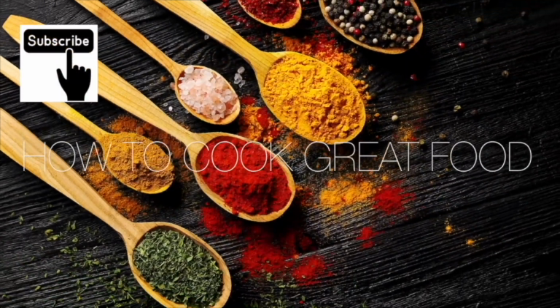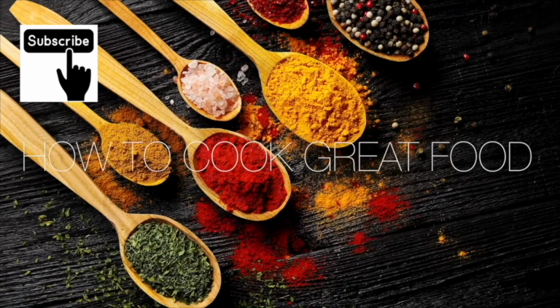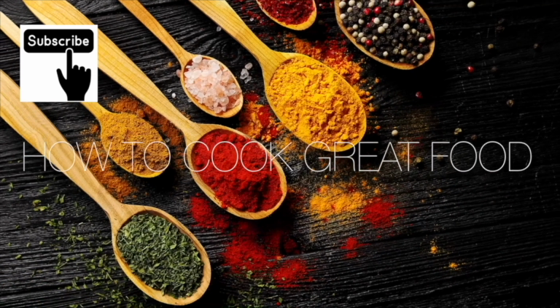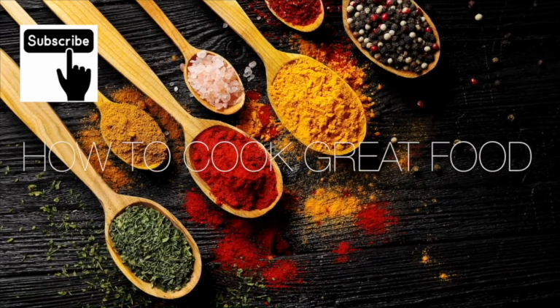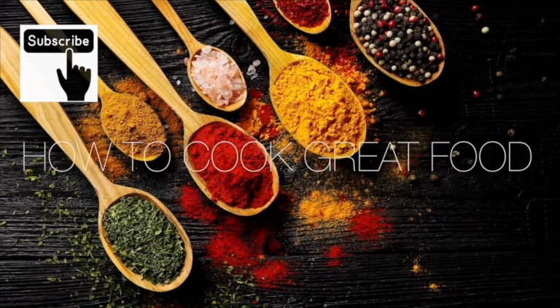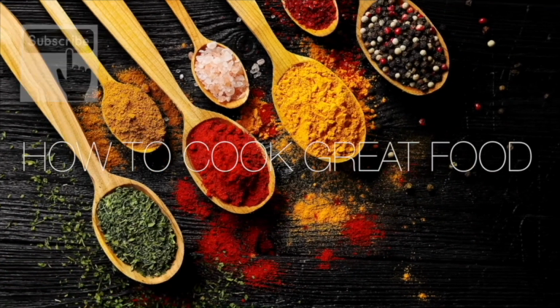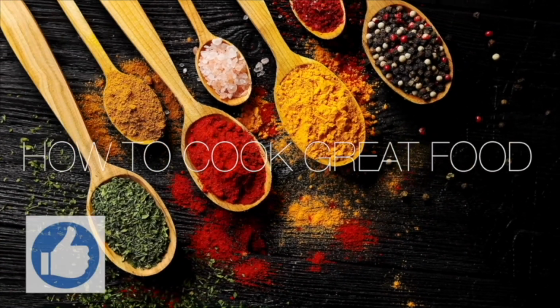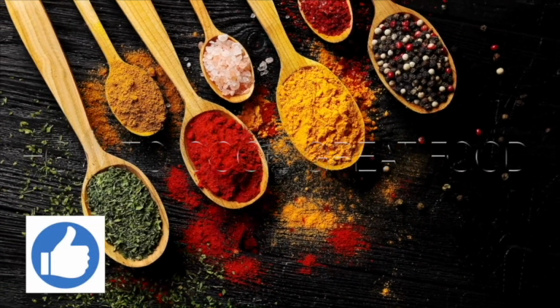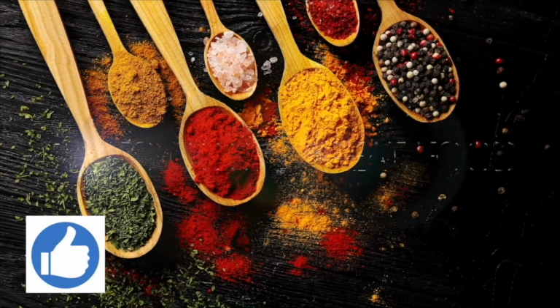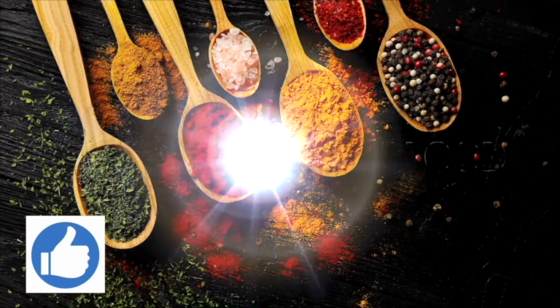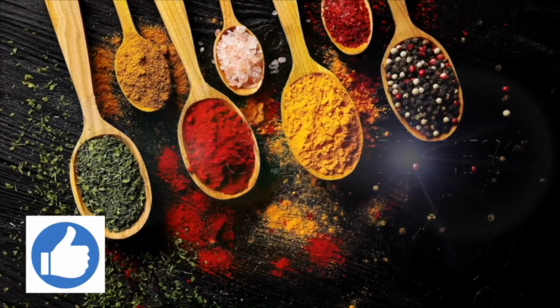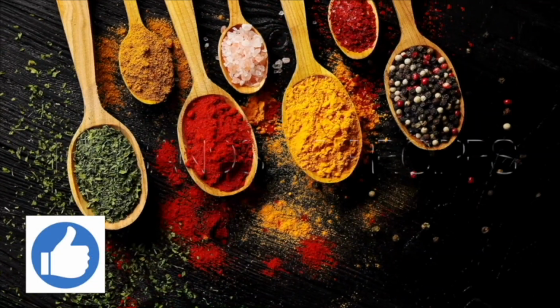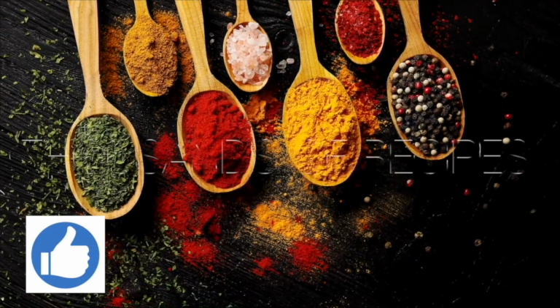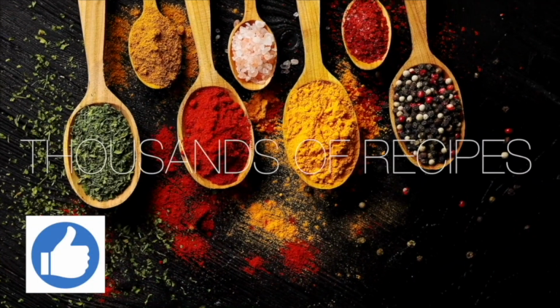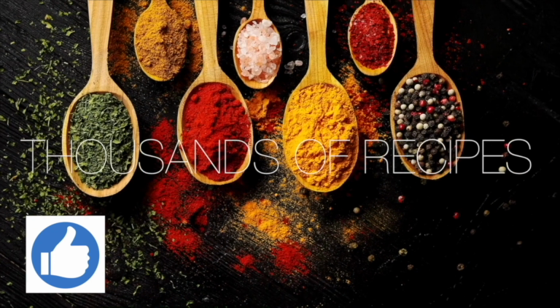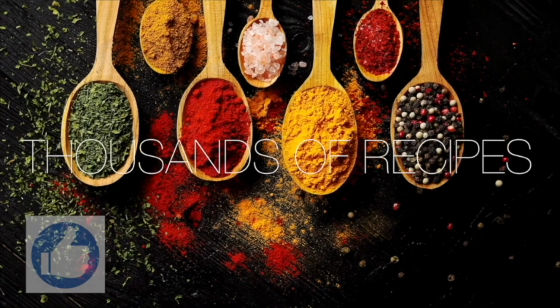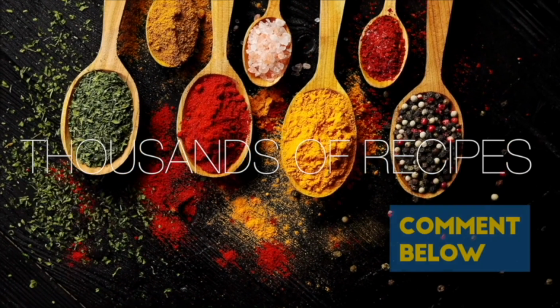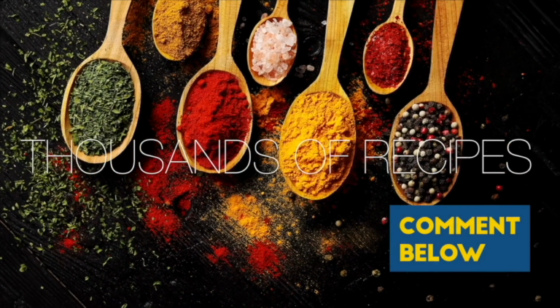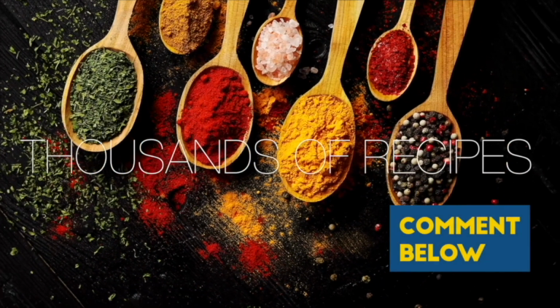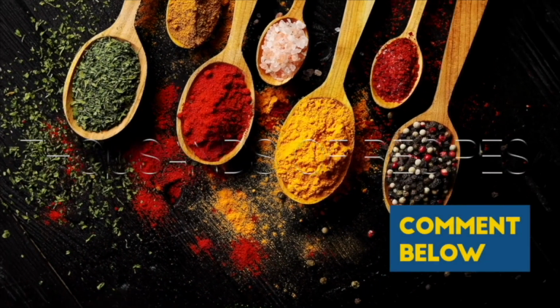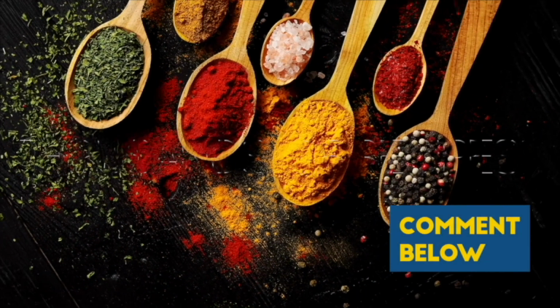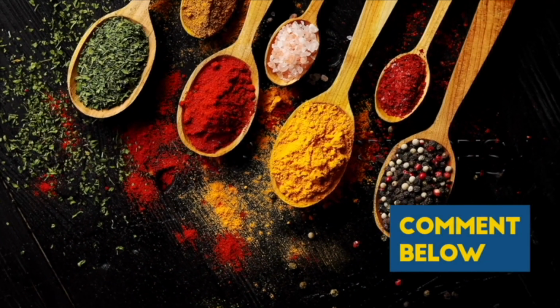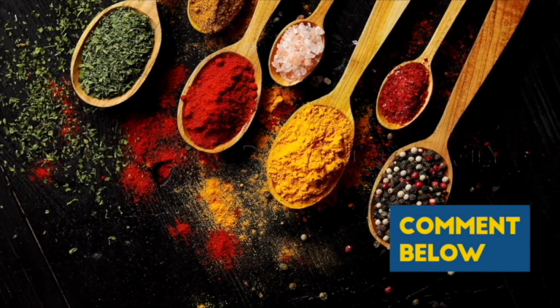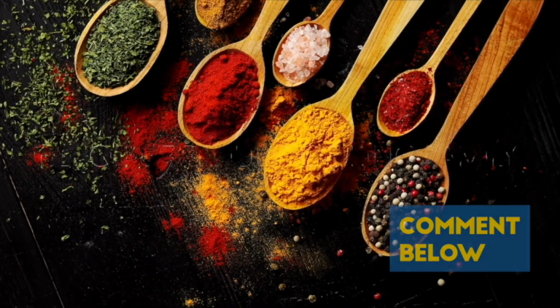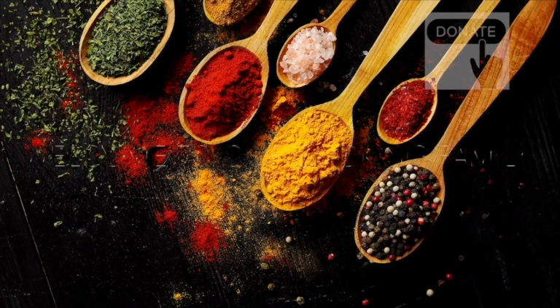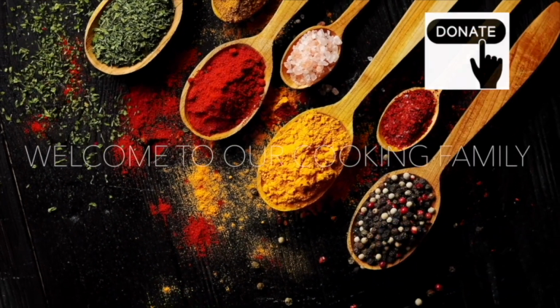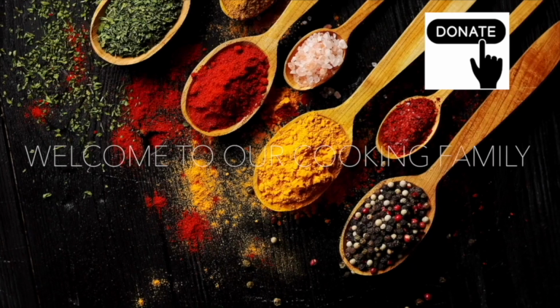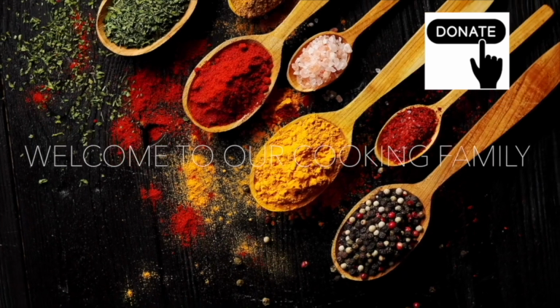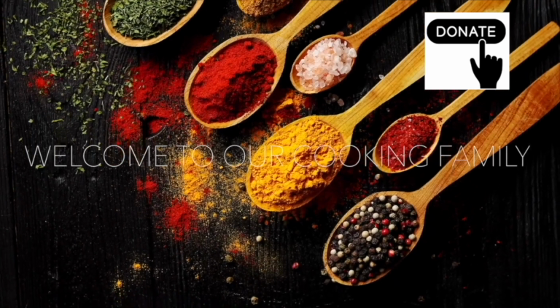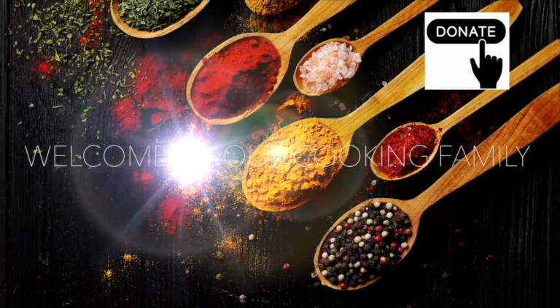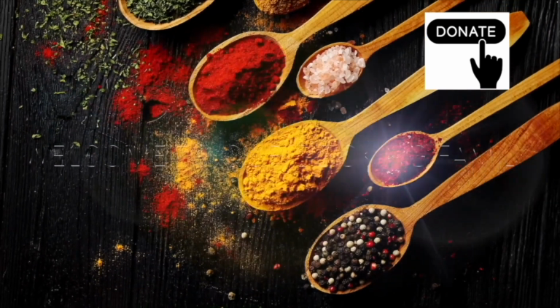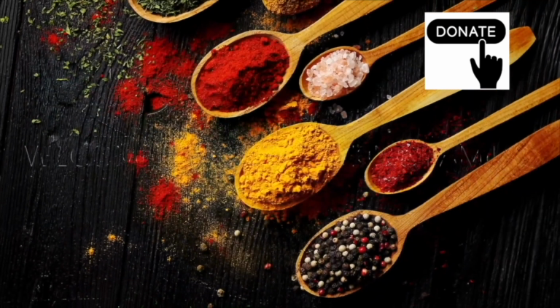Thanks a lot for getting to the end of the video. If you'd like to give me a thumbs up, that does help us out quite a lot with the algorithm and such like. Subscribe if you like, you'll get notified about what we're doing. There's a thanks button if you want to donate. See you soon.